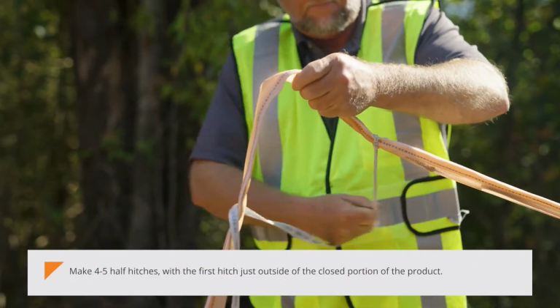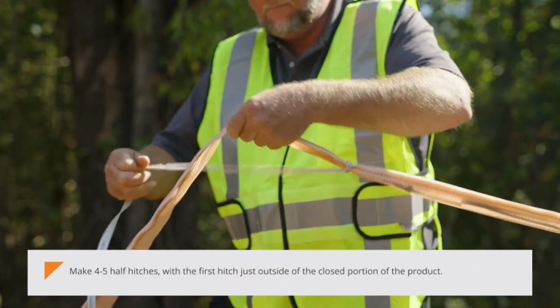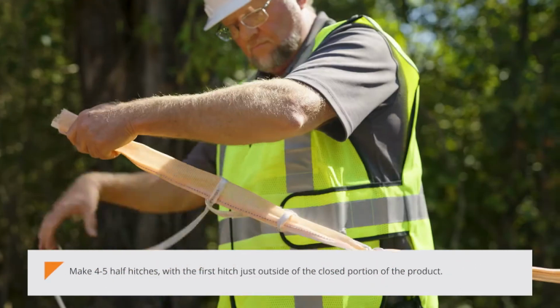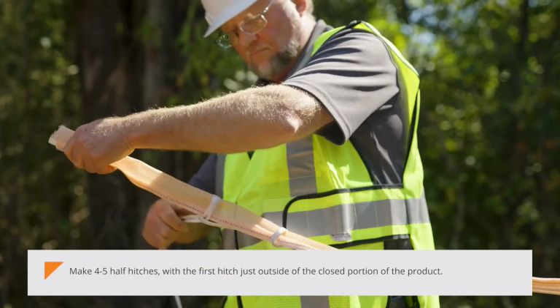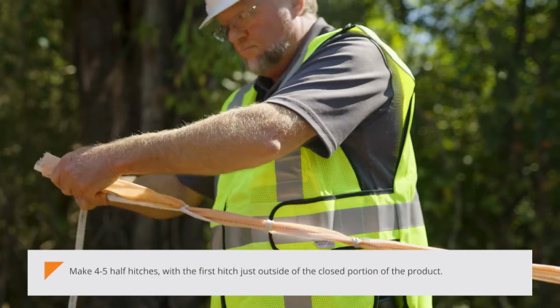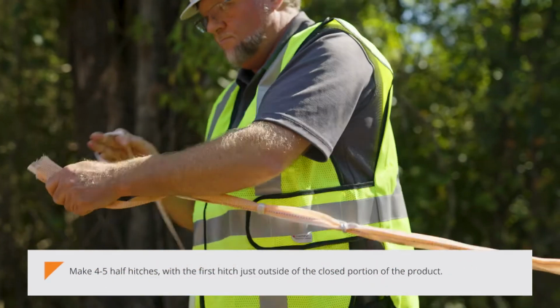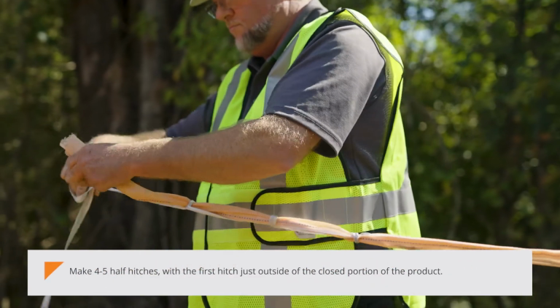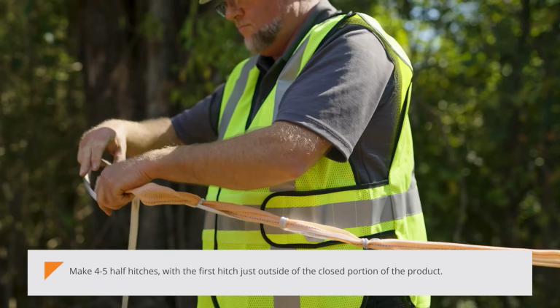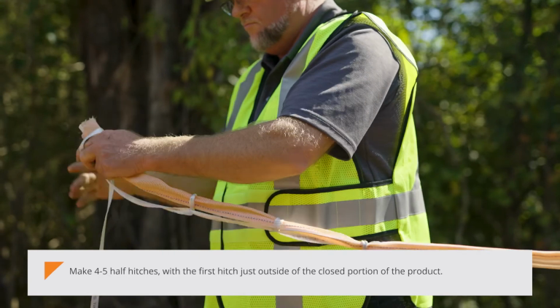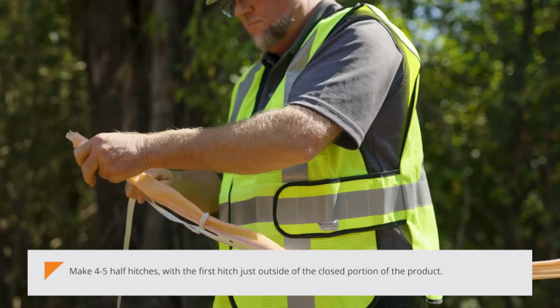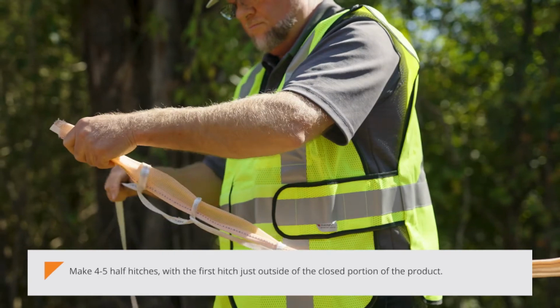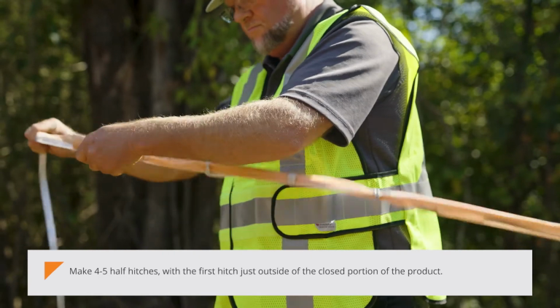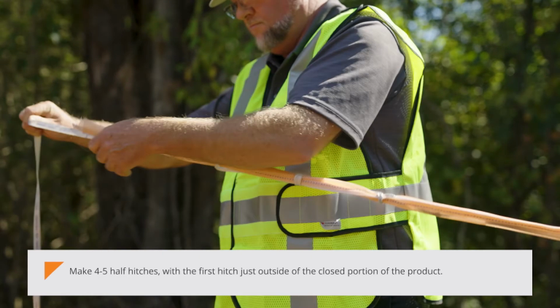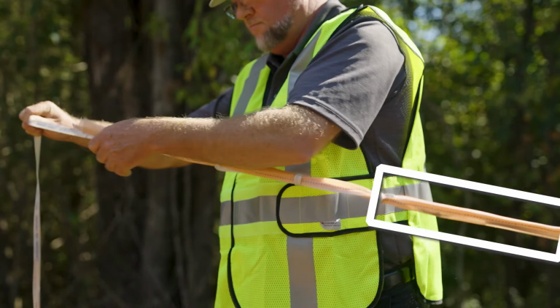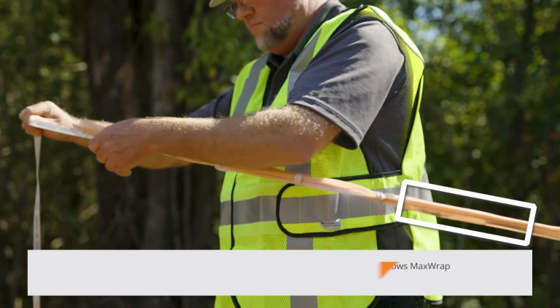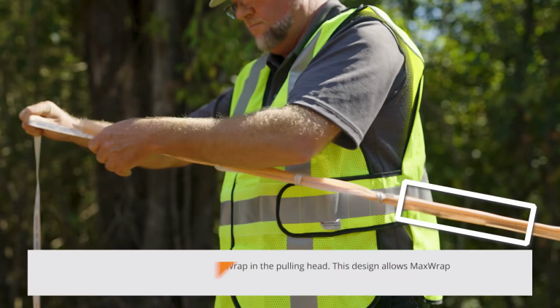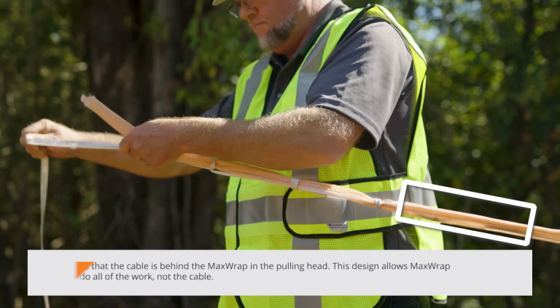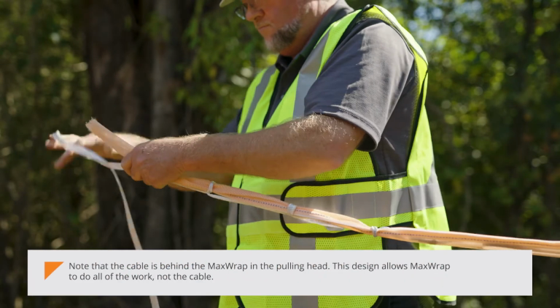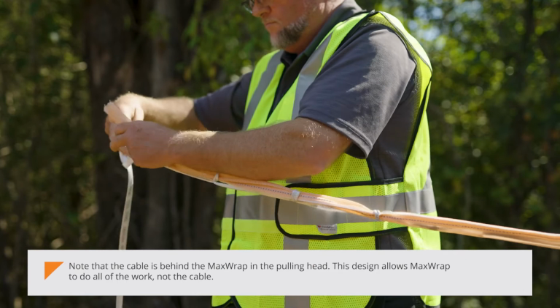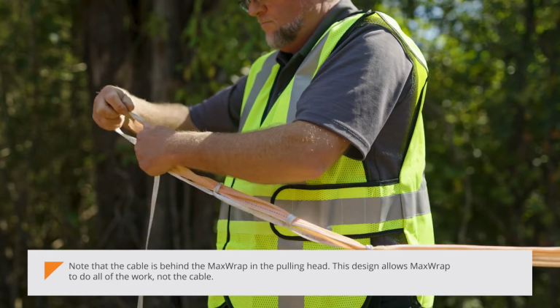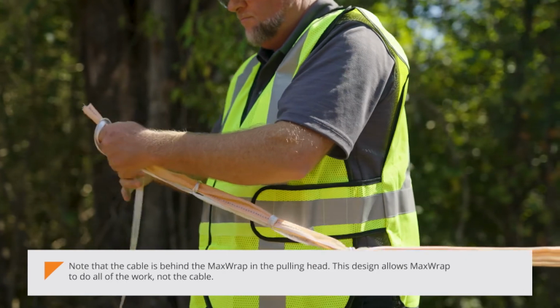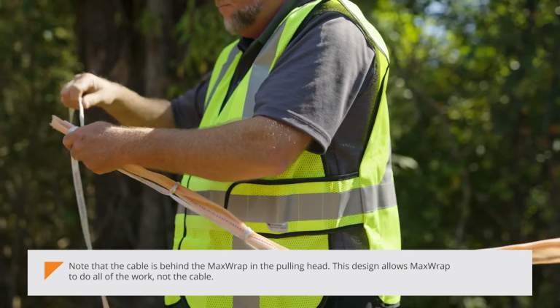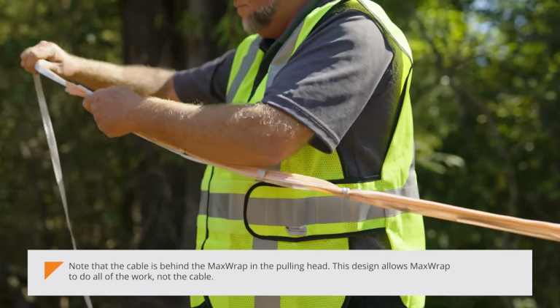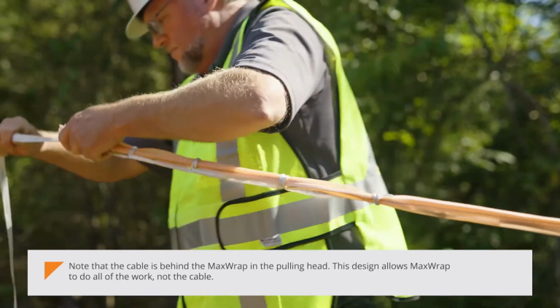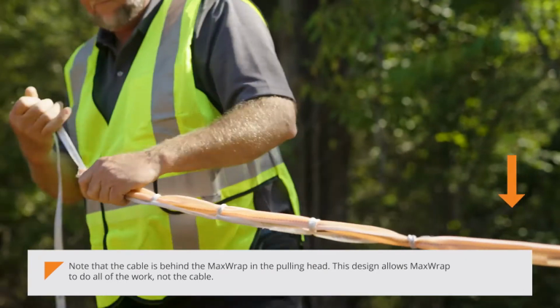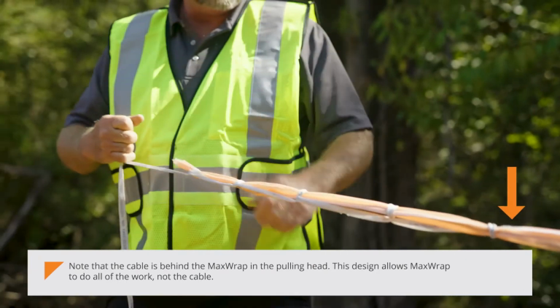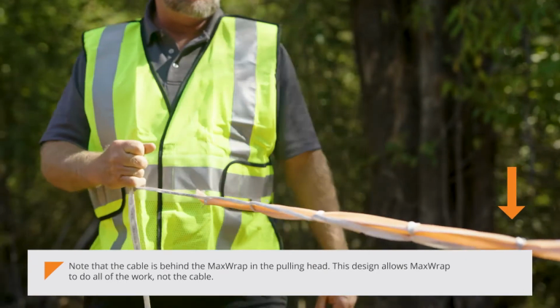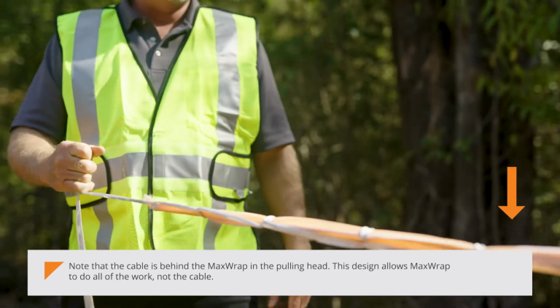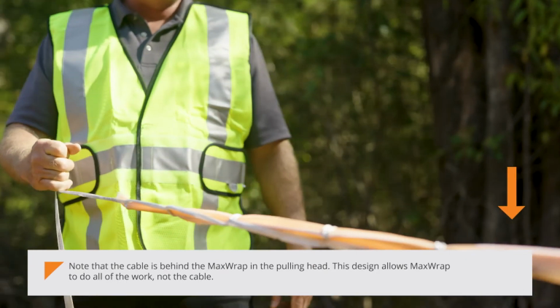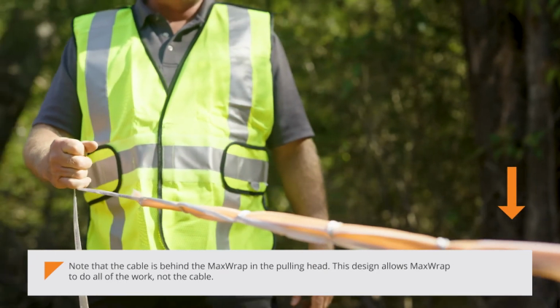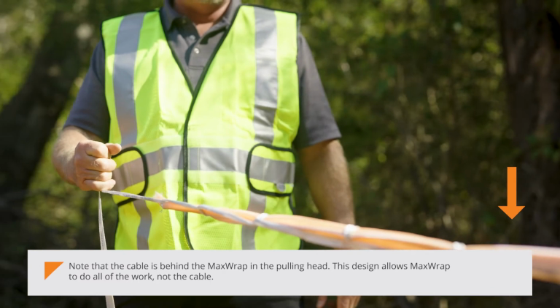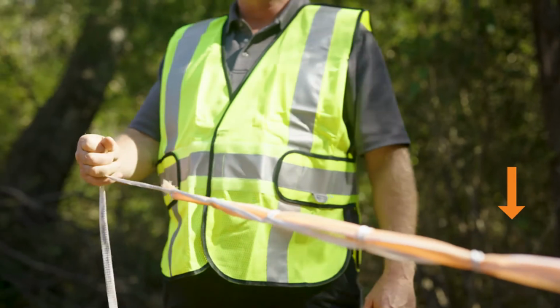Make 4 to 5 half hitches with the first hitch just outside of the closed portion of the product. Note that the cable is behind the MaxWrap in the pulling head. This design allows MaxWrap to do all of the work, not the cable.